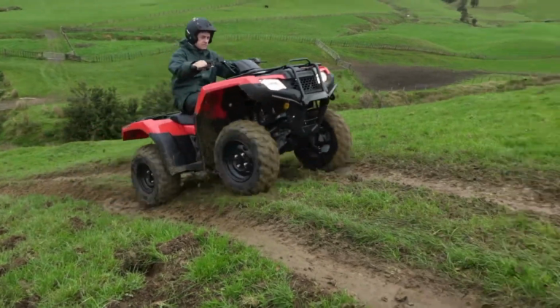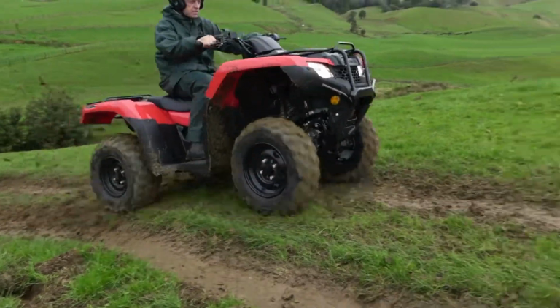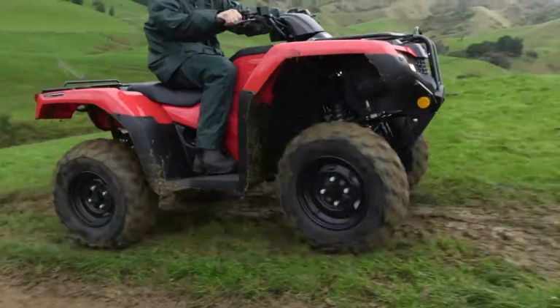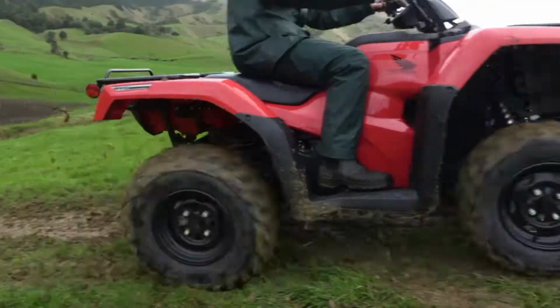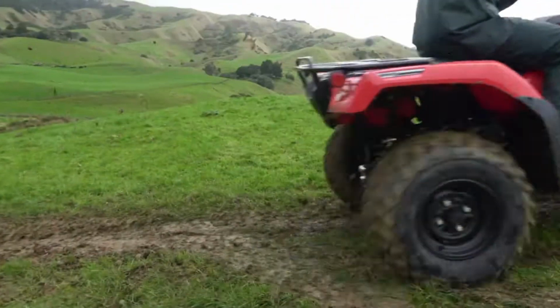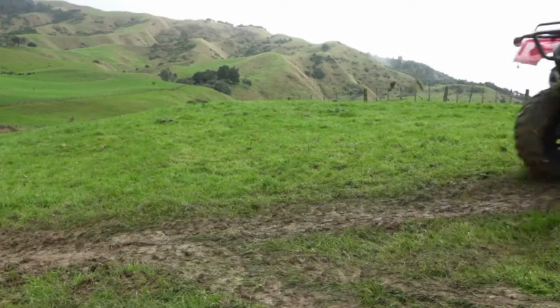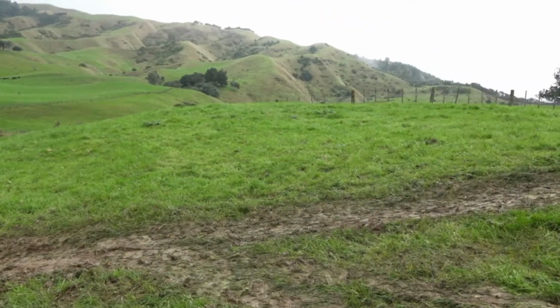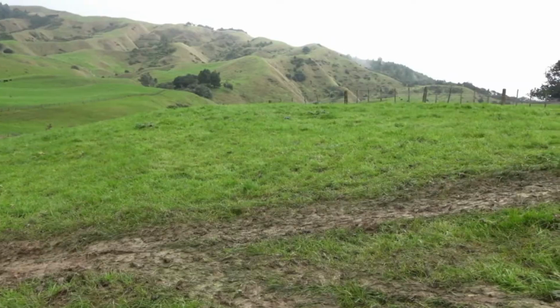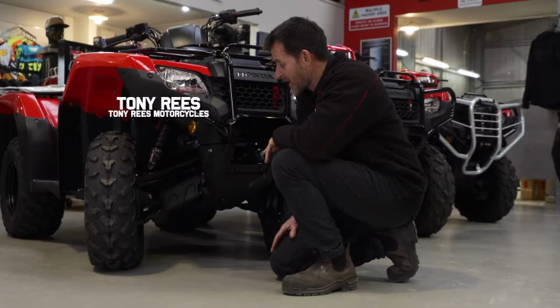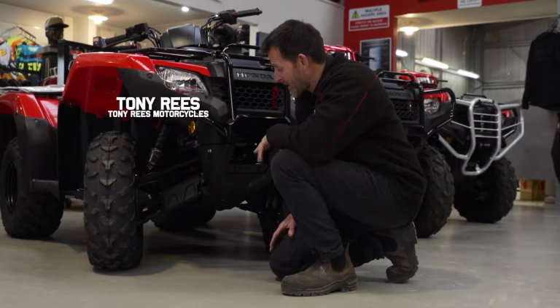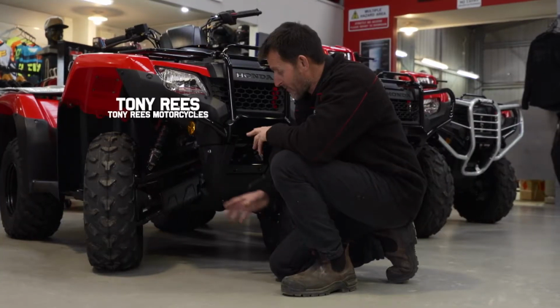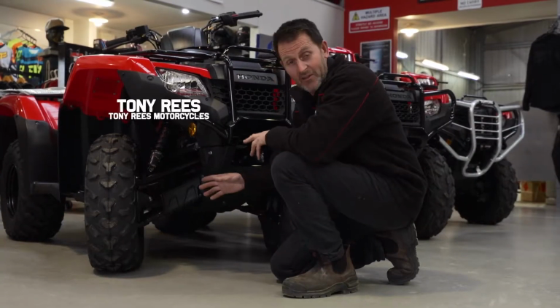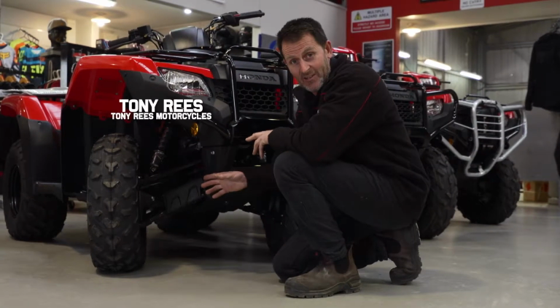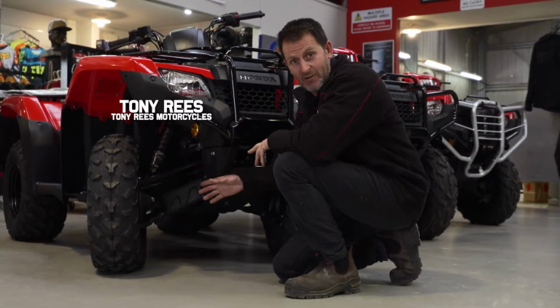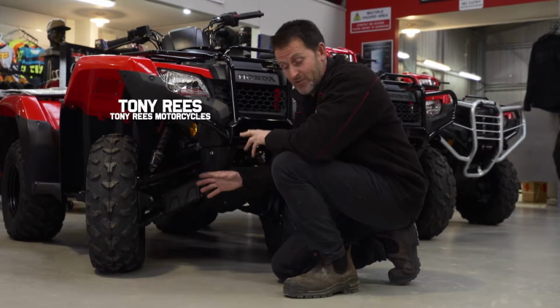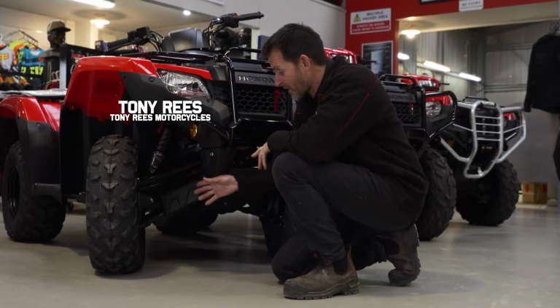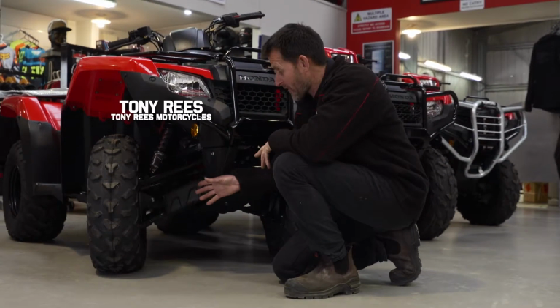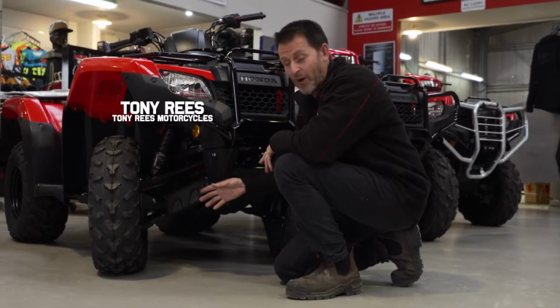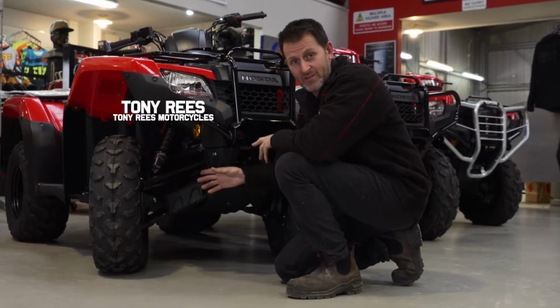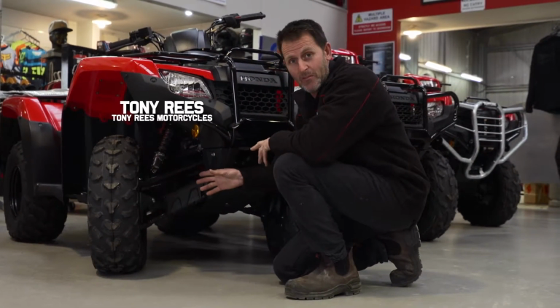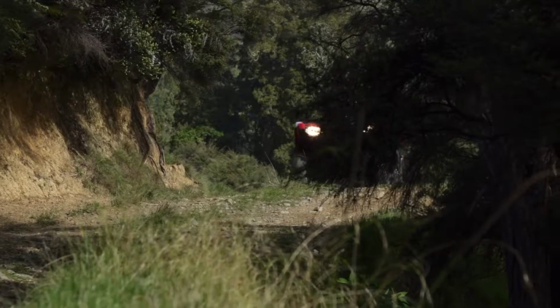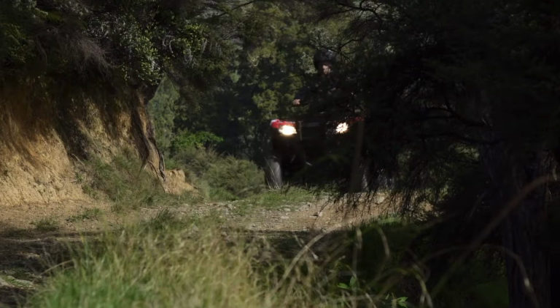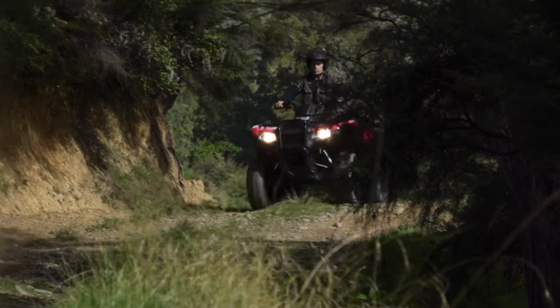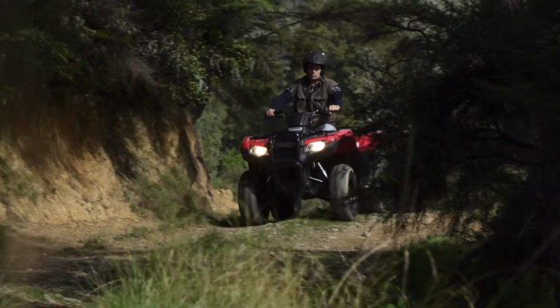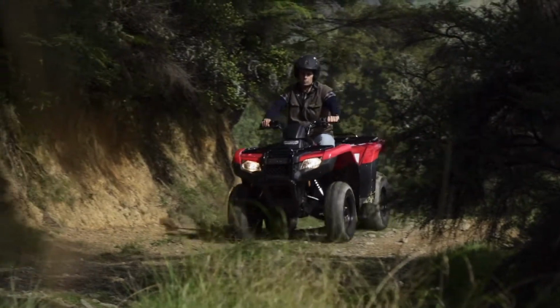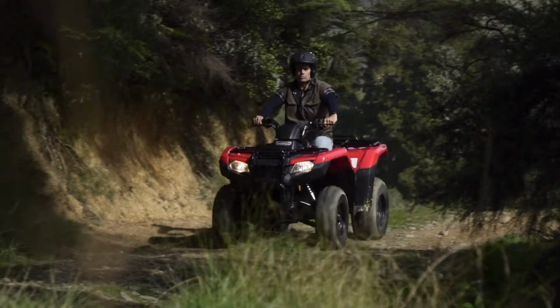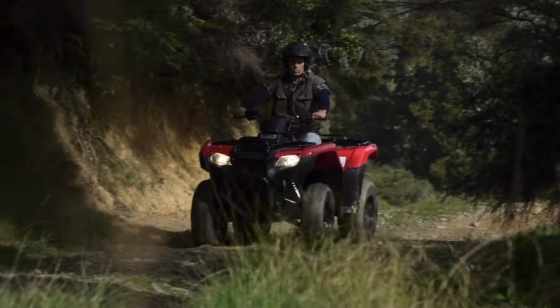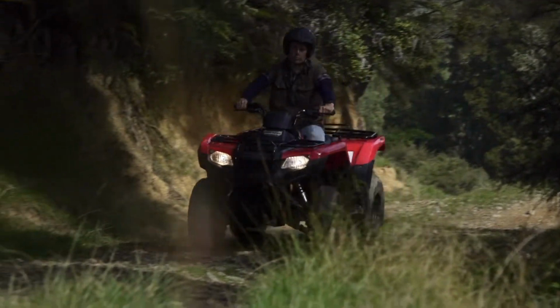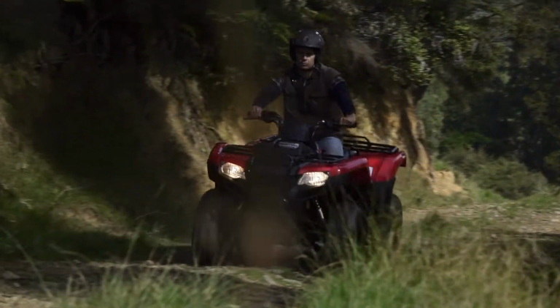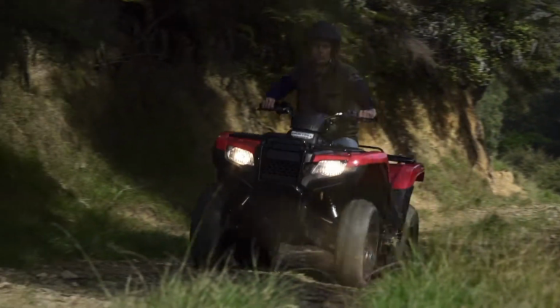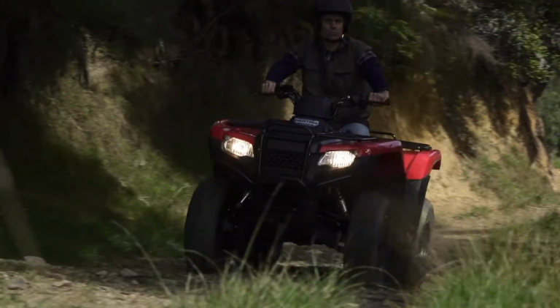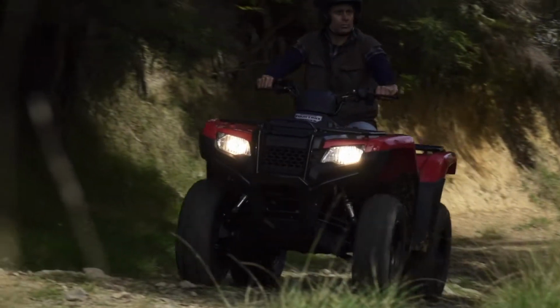The Honda TRX range gets a hard time, and one thing that really gets a hard time is the CV boot at the front of the bike. Well, Honda's made it out of a better material — less likely to rip and a lot less maintenance.